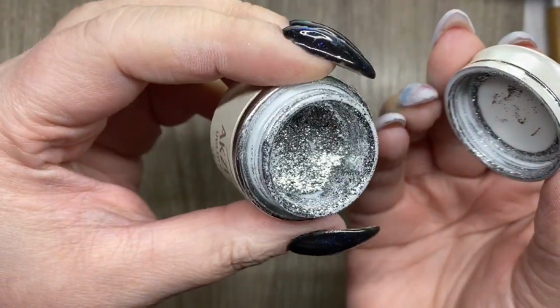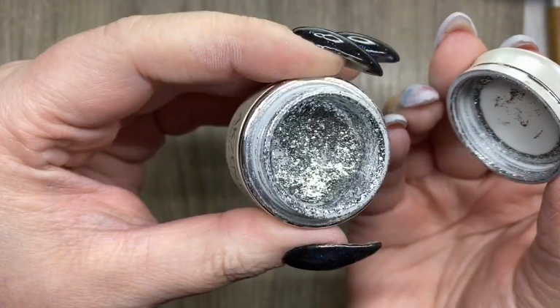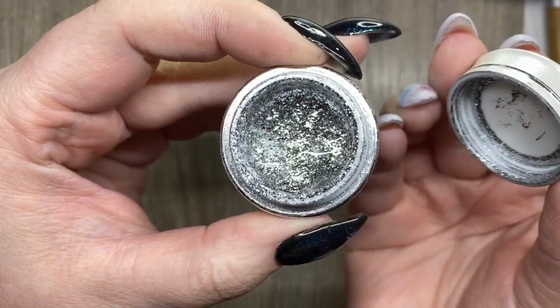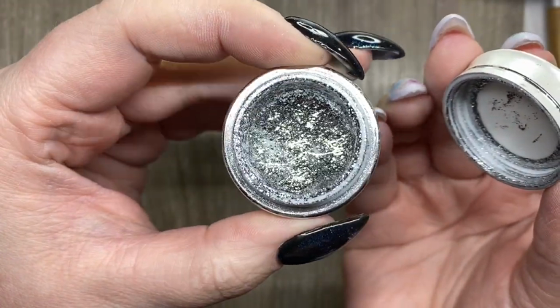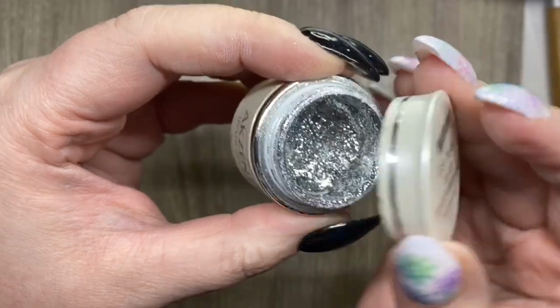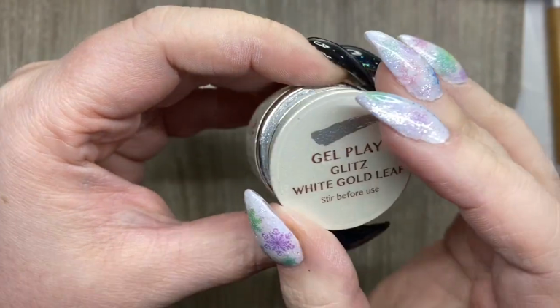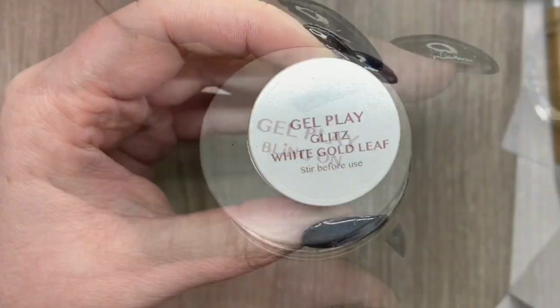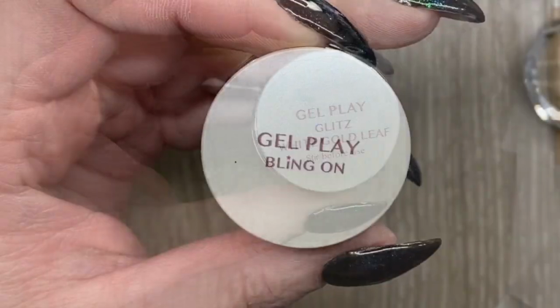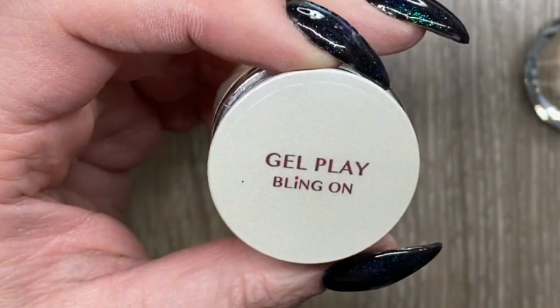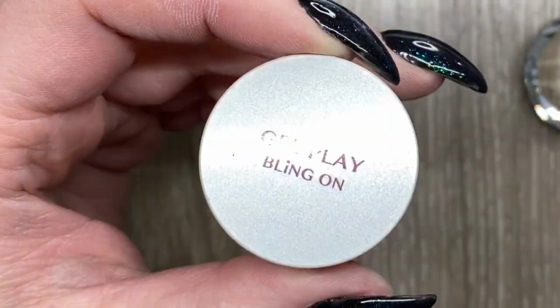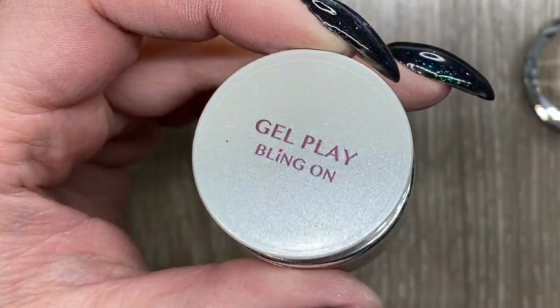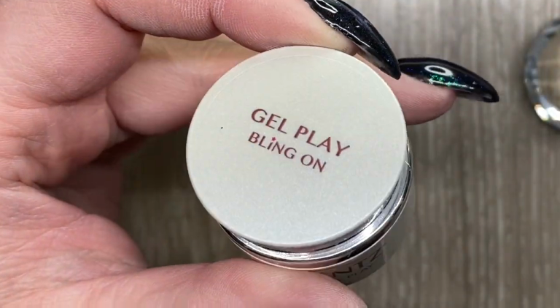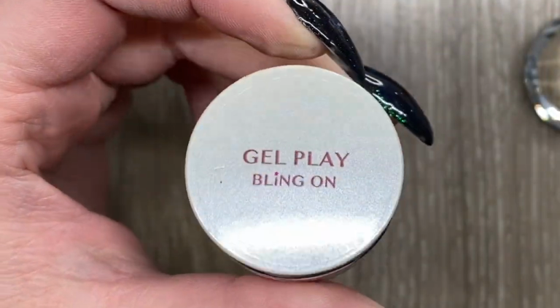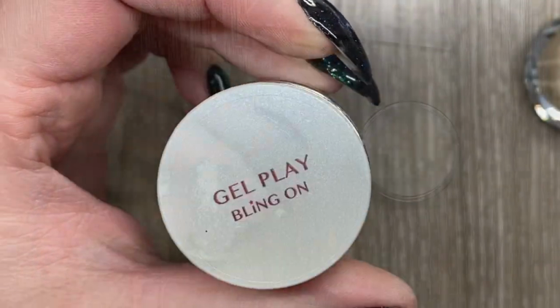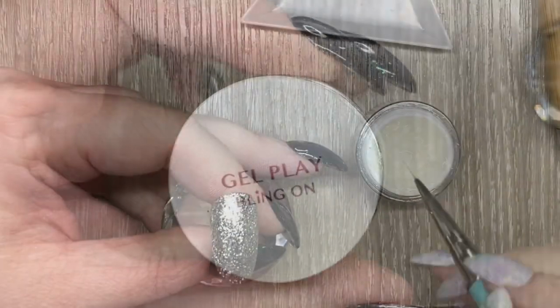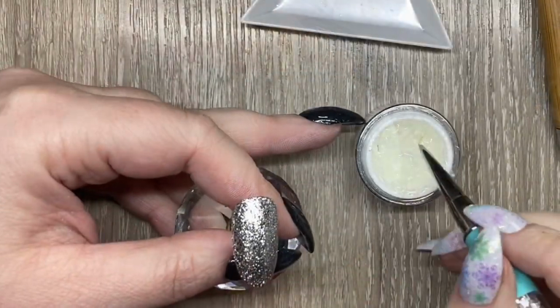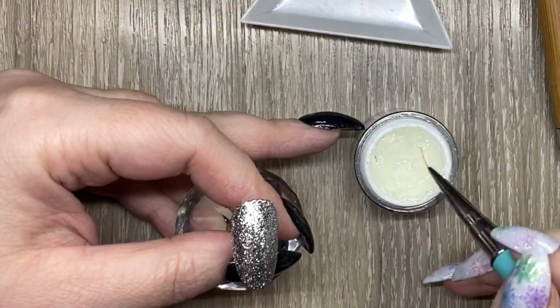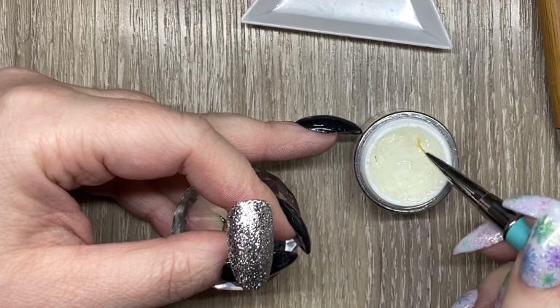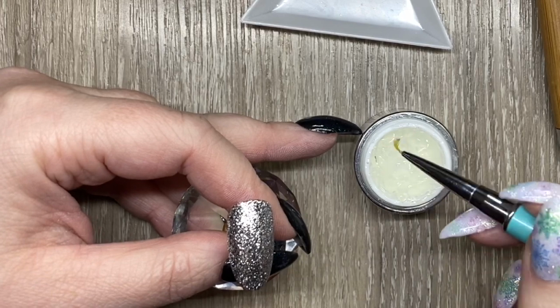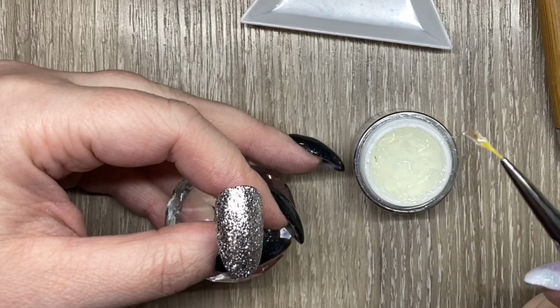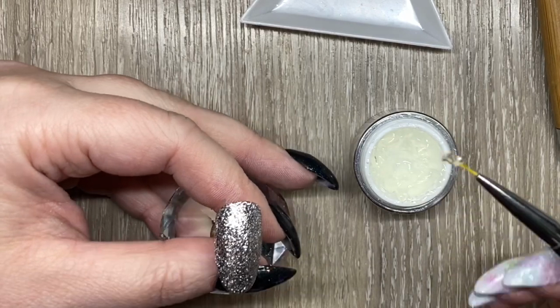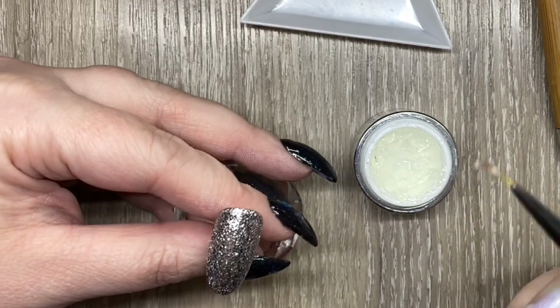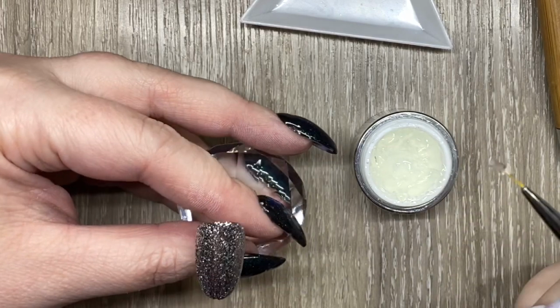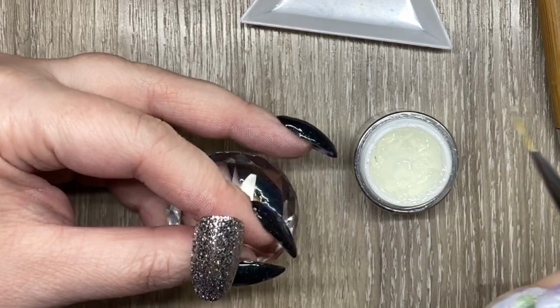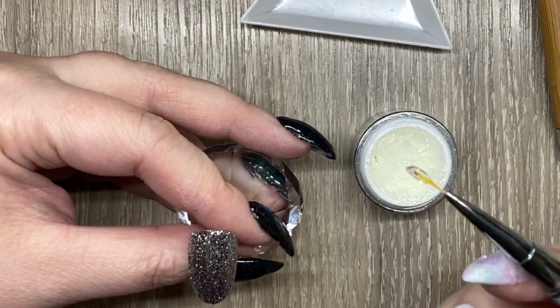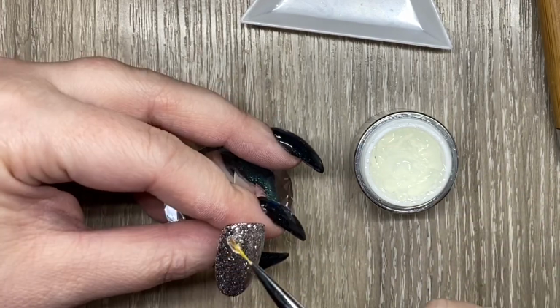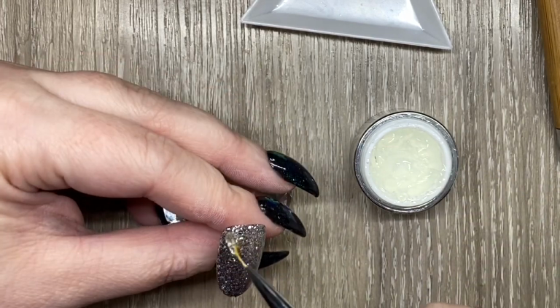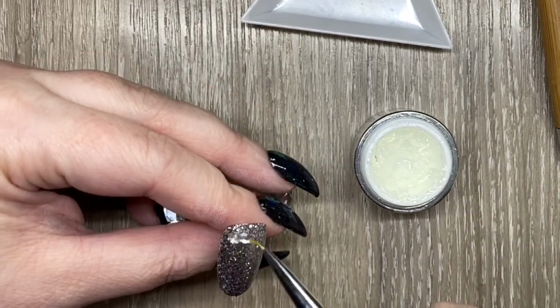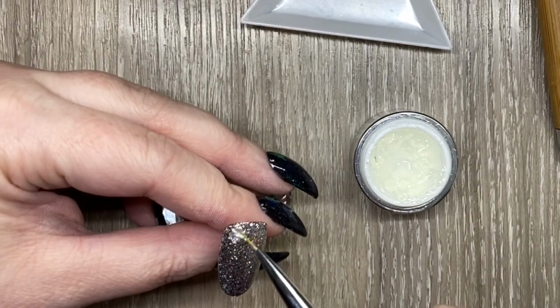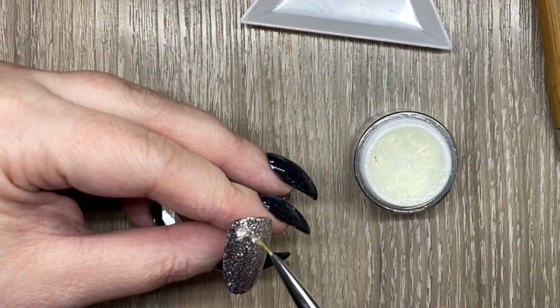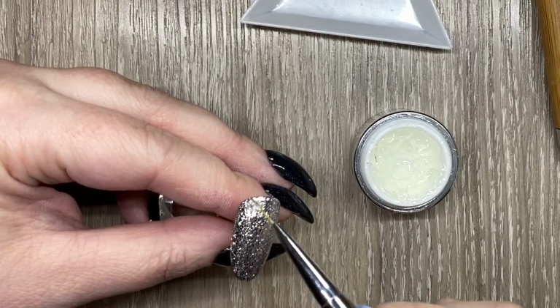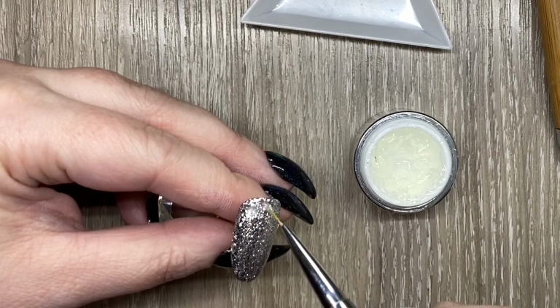I'm going in first with my gel plate white gold, and once I have that on the nail I'm using a gel plate bling-on. I'm going to make a little kind of pile of it, really kind of raise it up high.